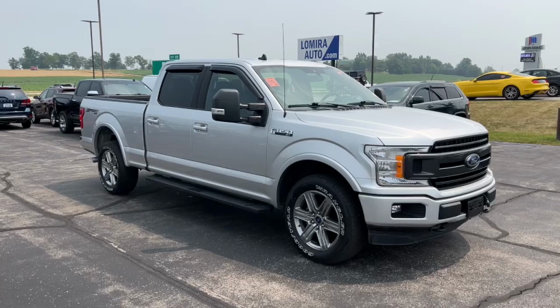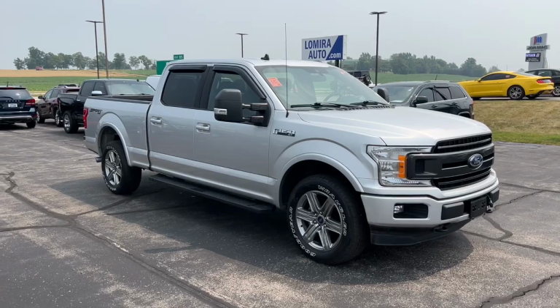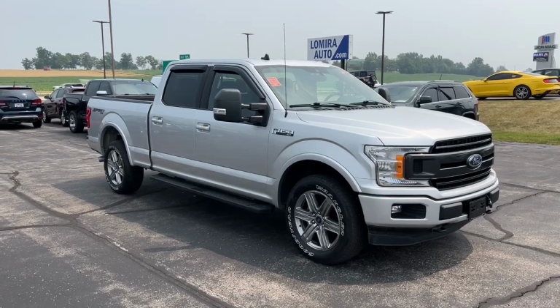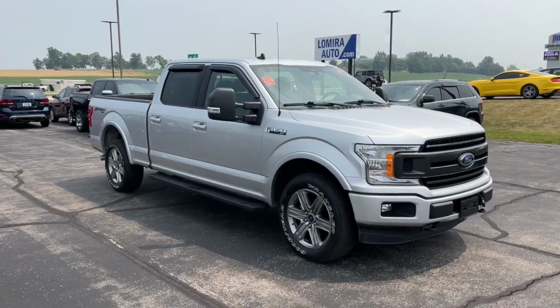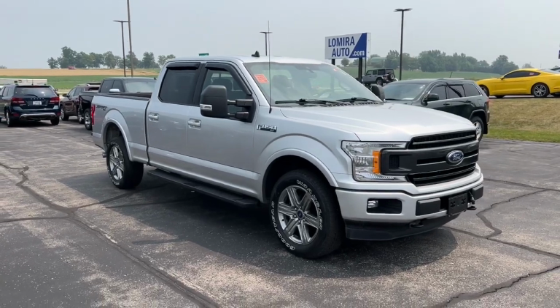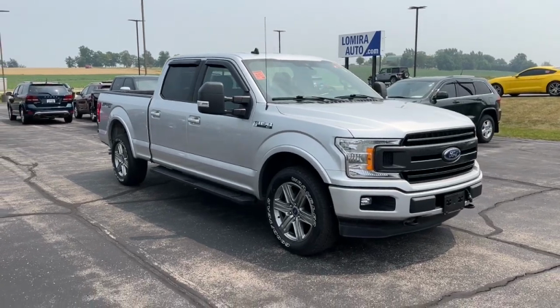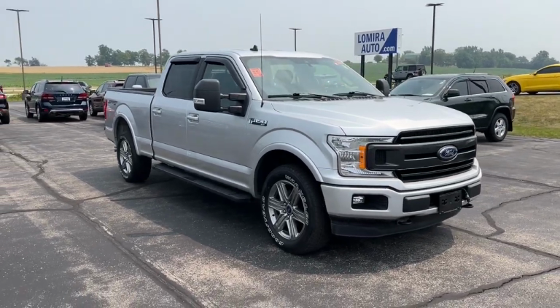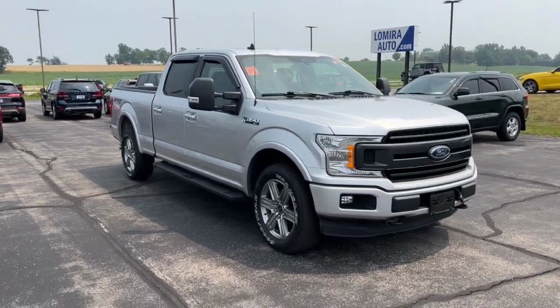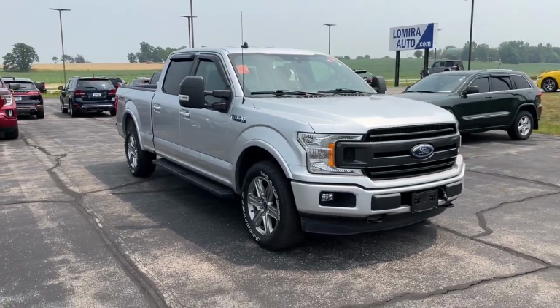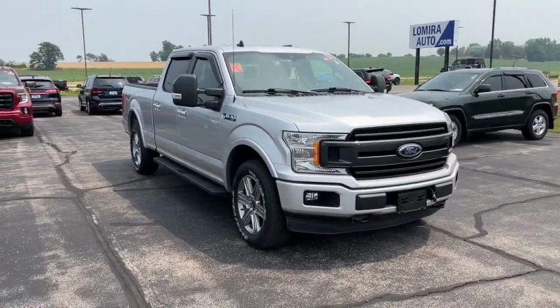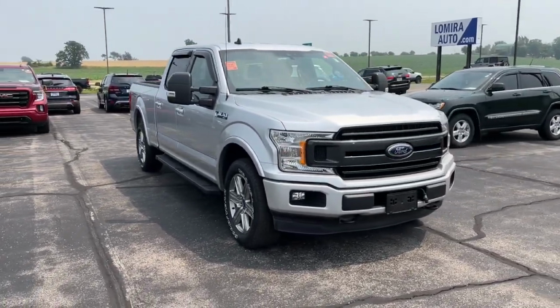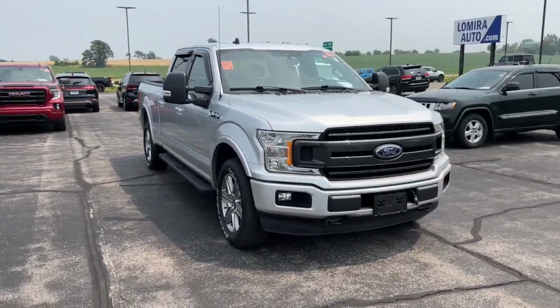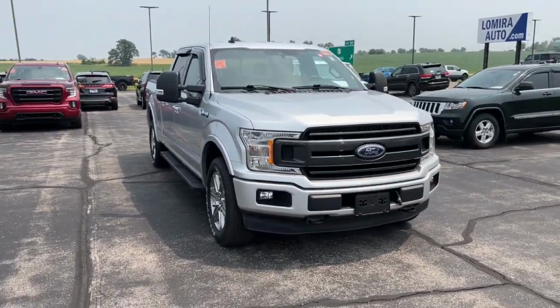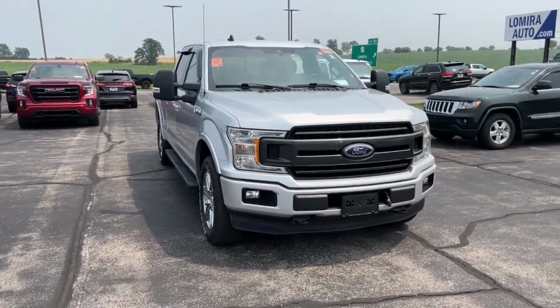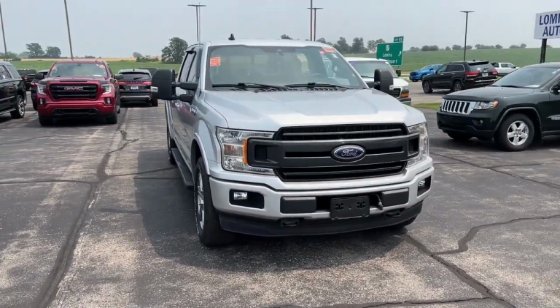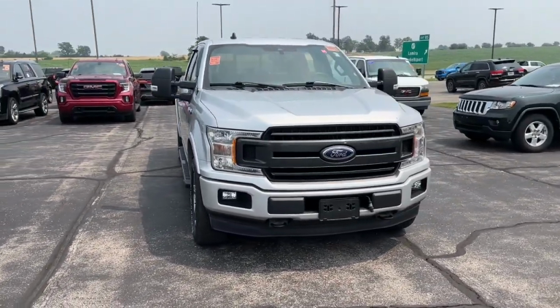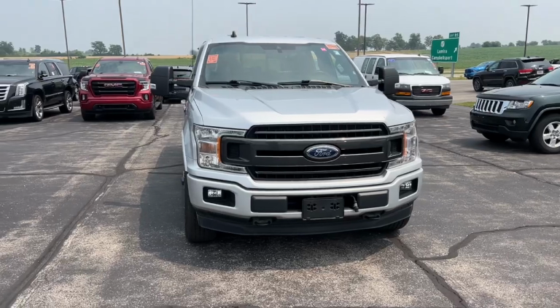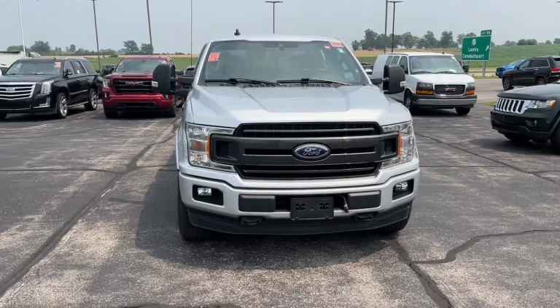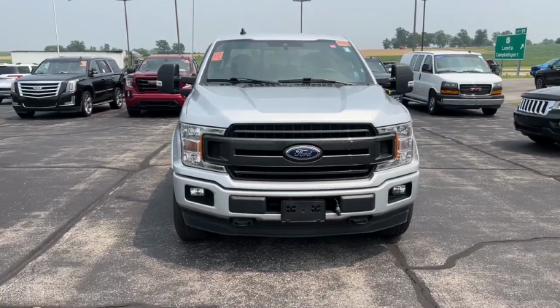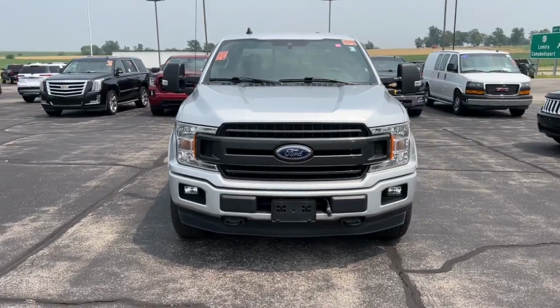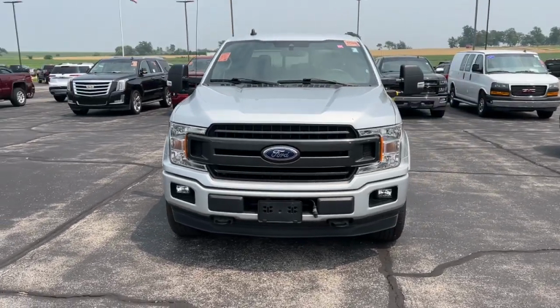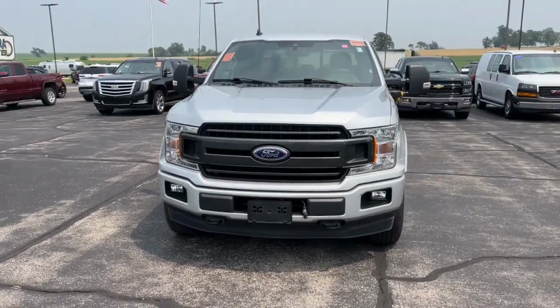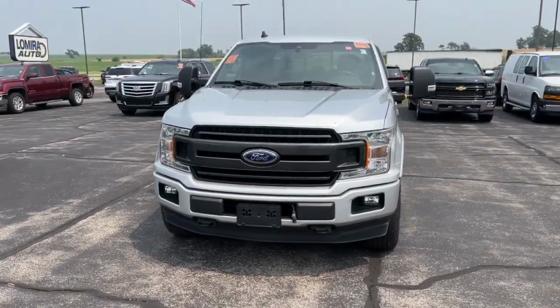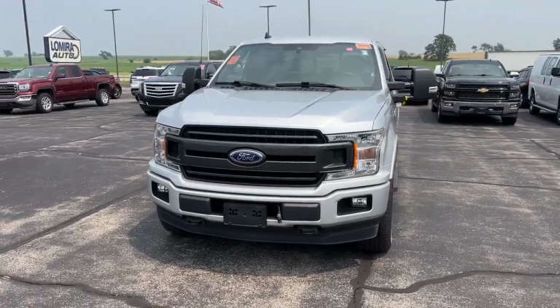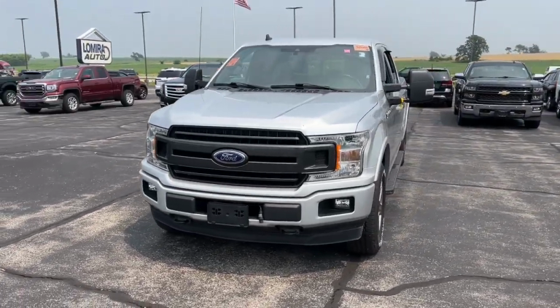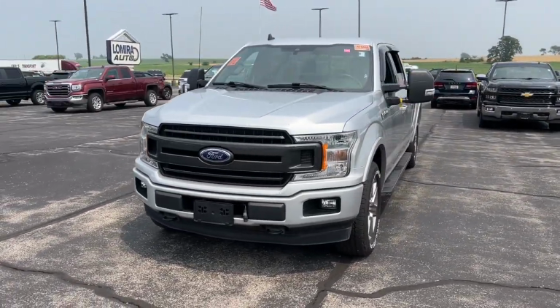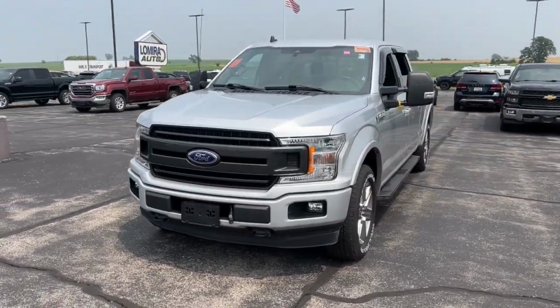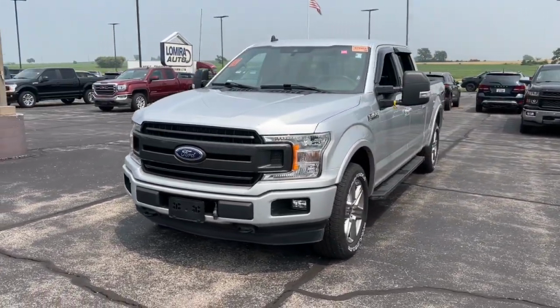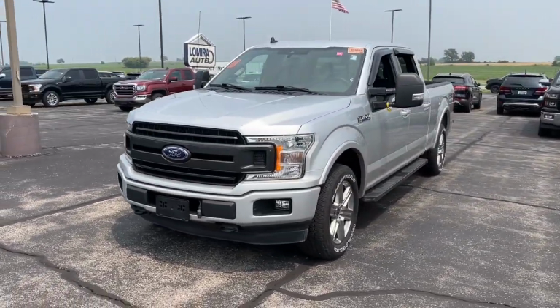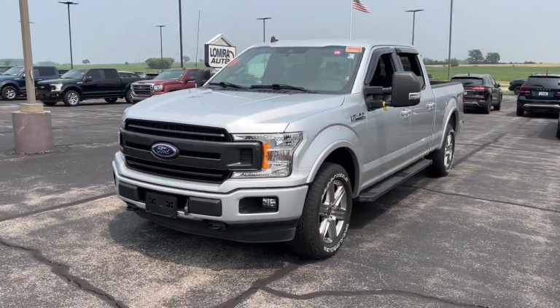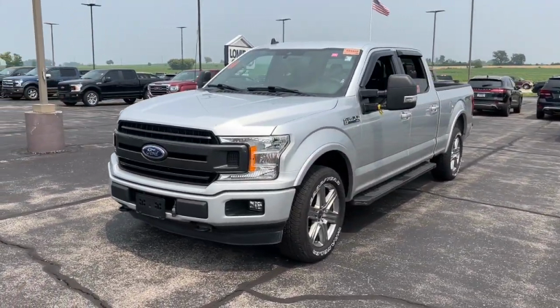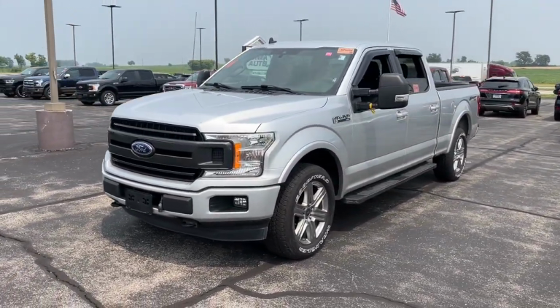You will love the features of this 2019 Ford F-150. With less than 25,000 miles on the odometer, this vehicle provides excellent value.